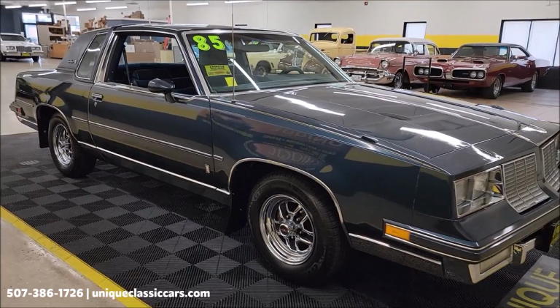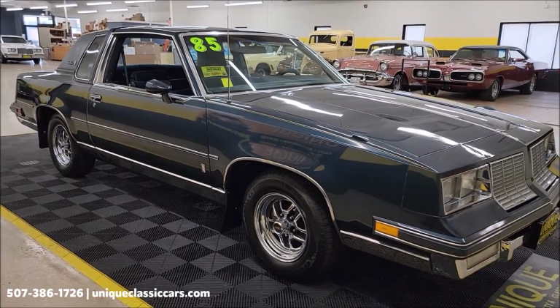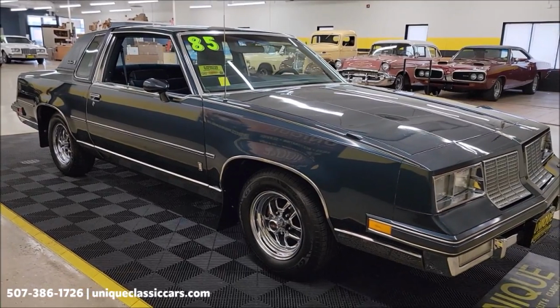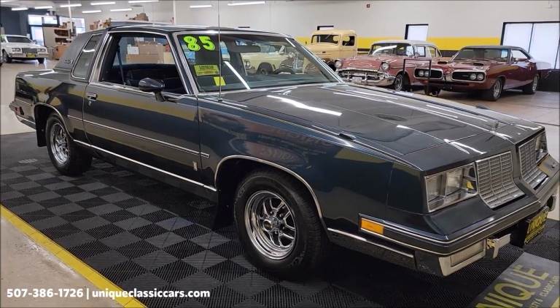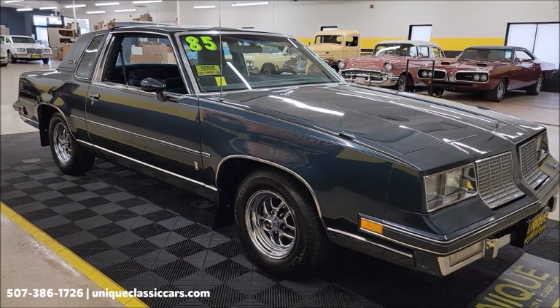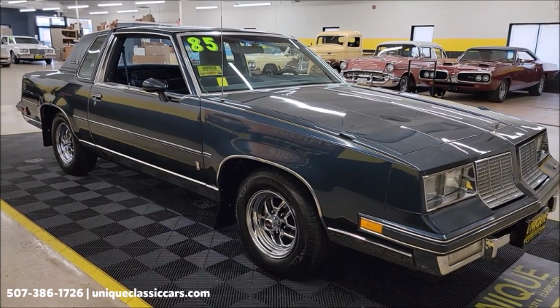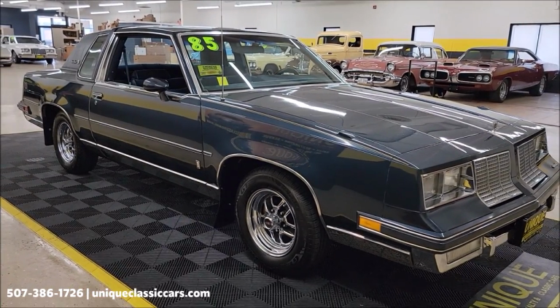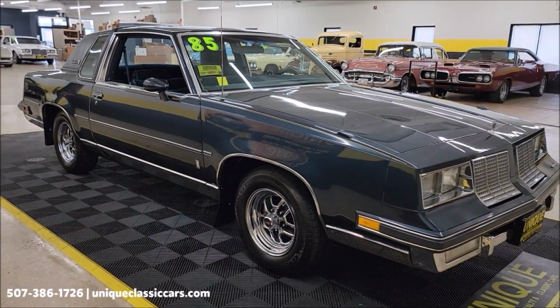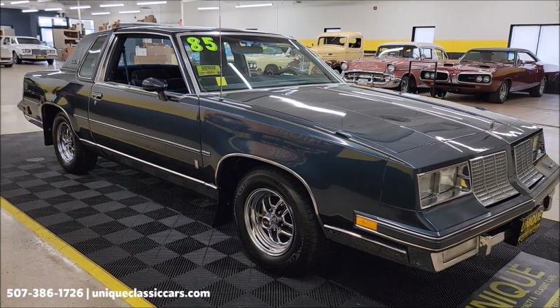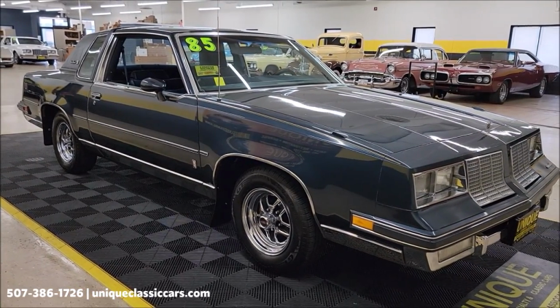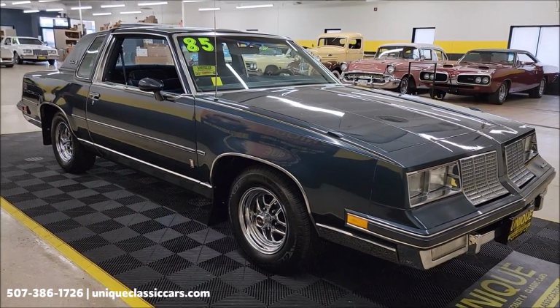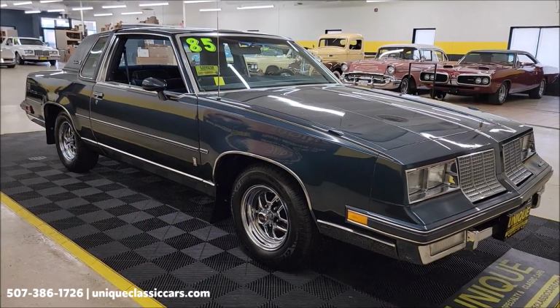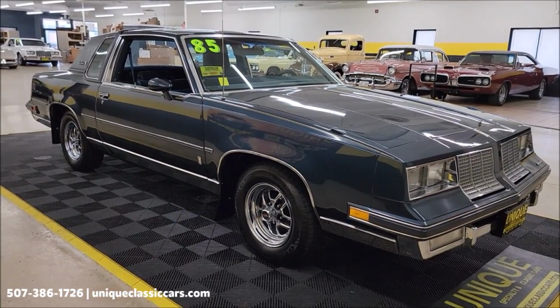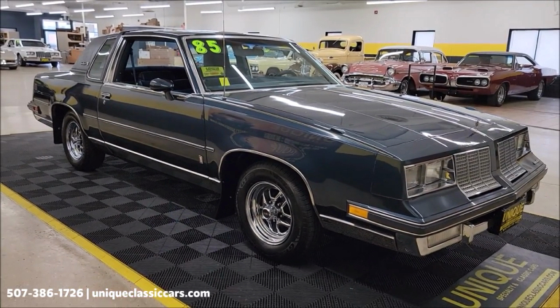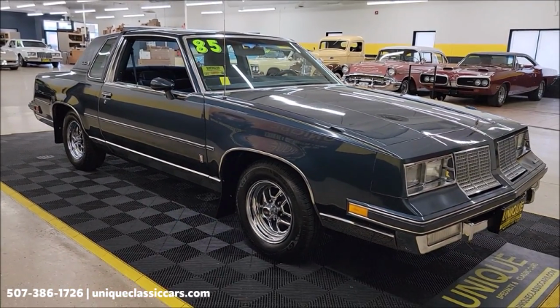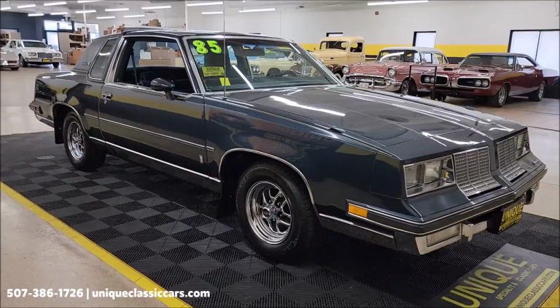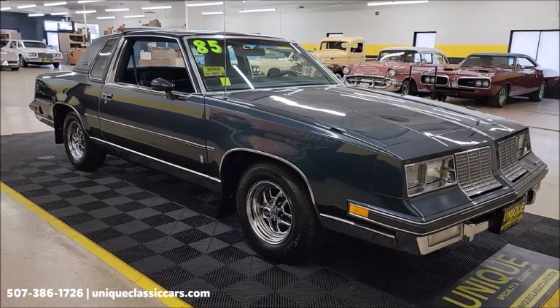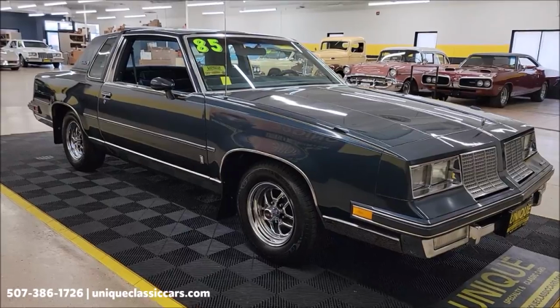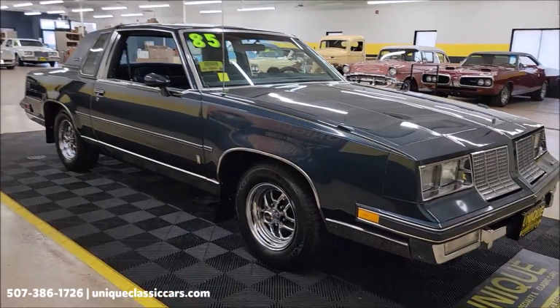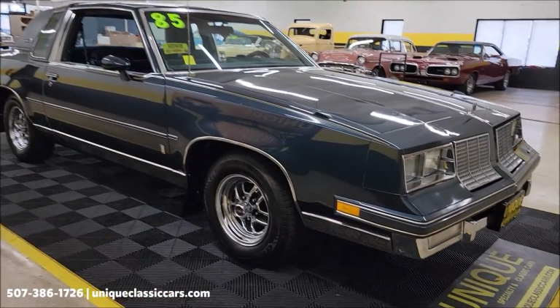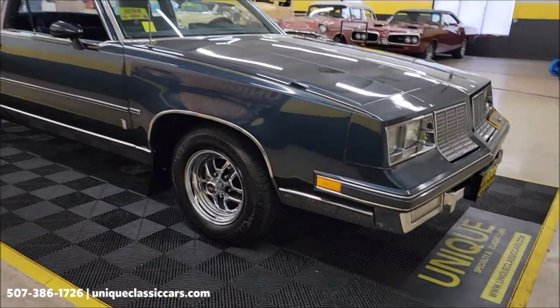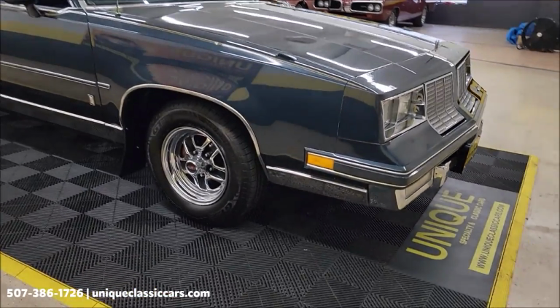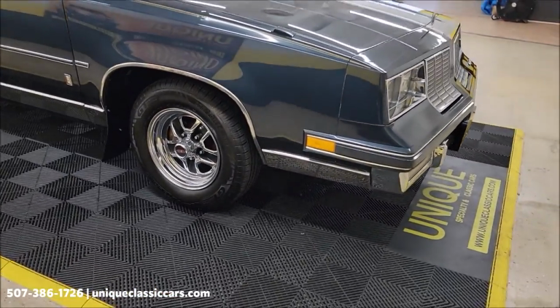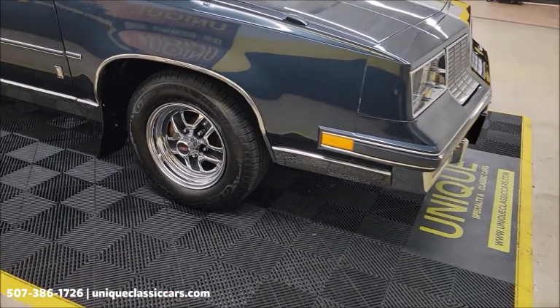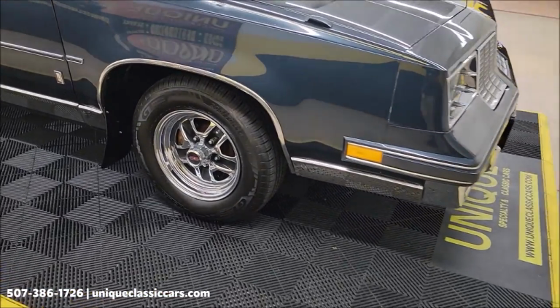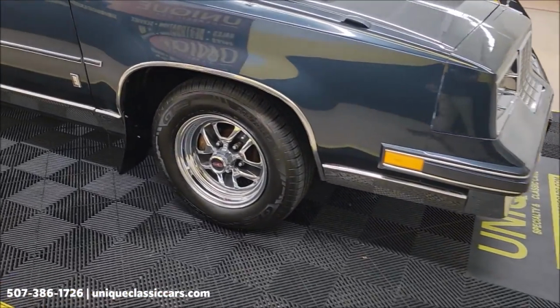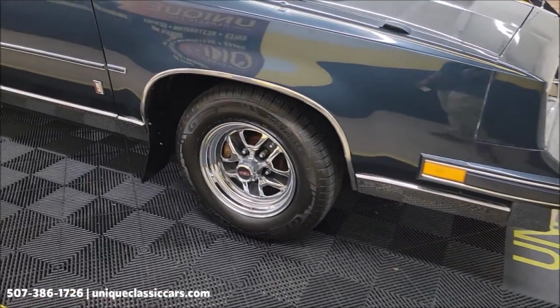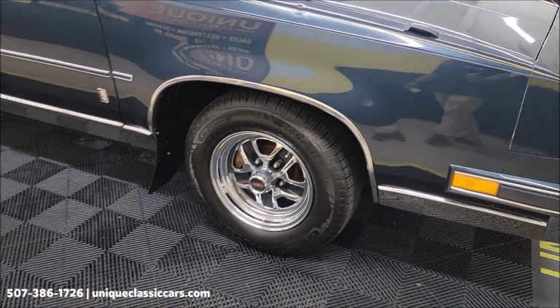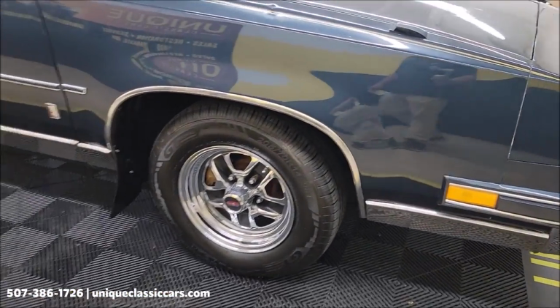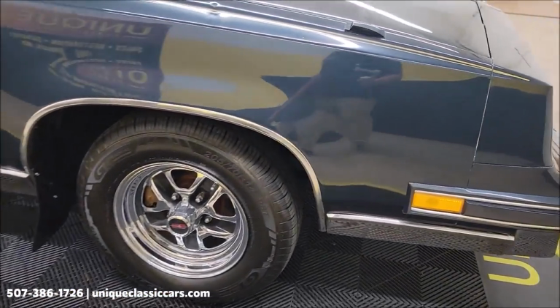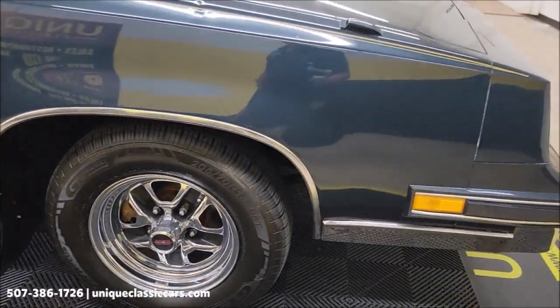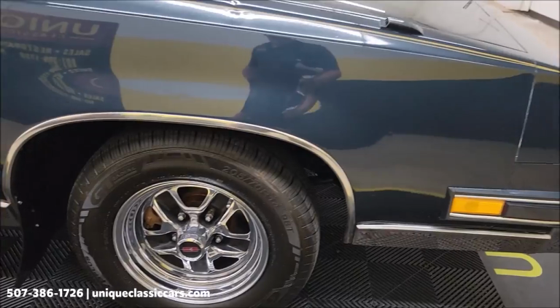You can call in at 507-386-1726. UniqueClassicCars.com is where you can check out all the still pictures of this vehicle — you'll be able to see the underside, interior, and engine bay.